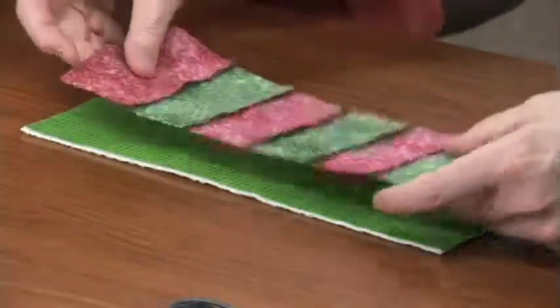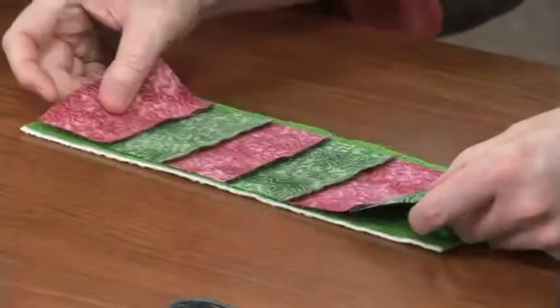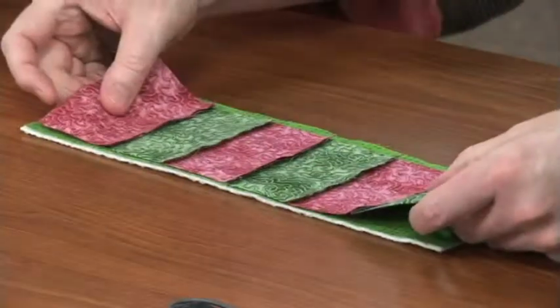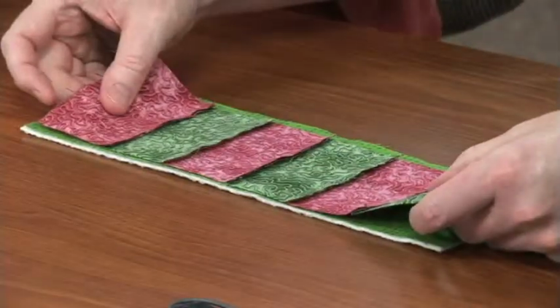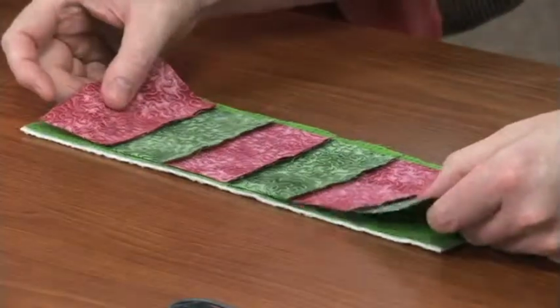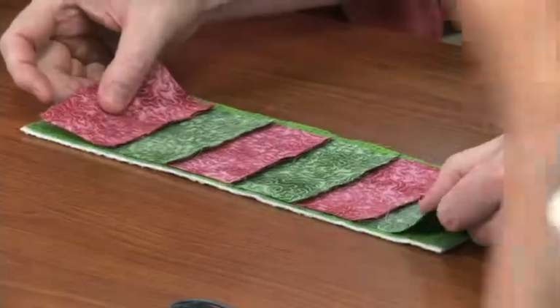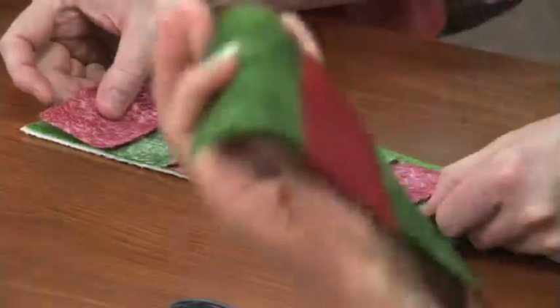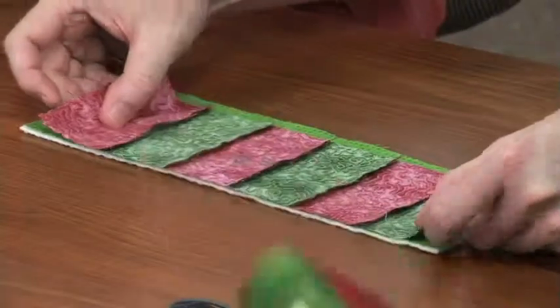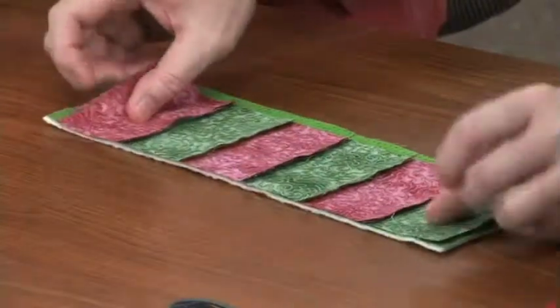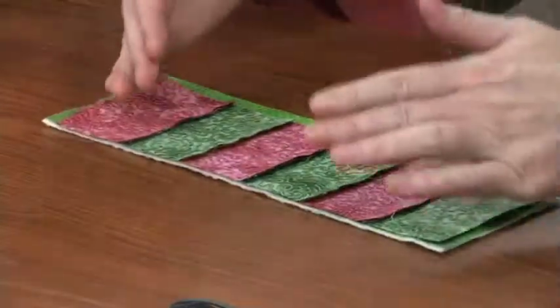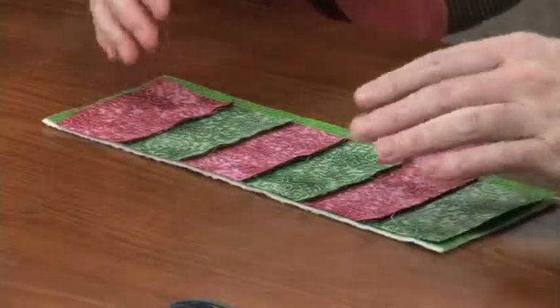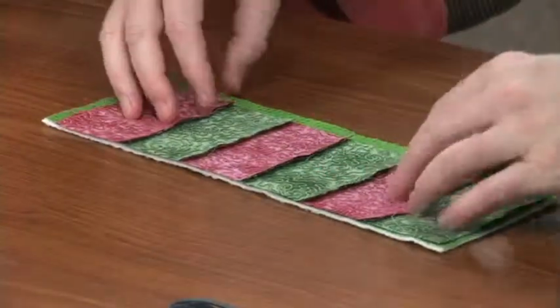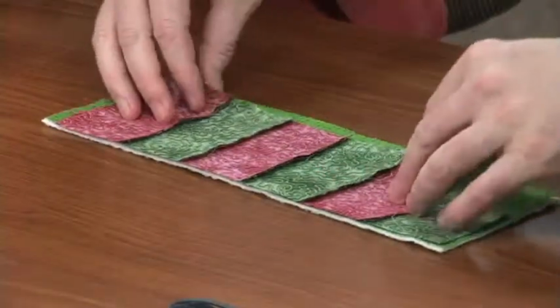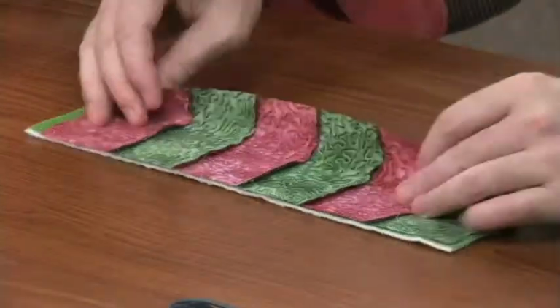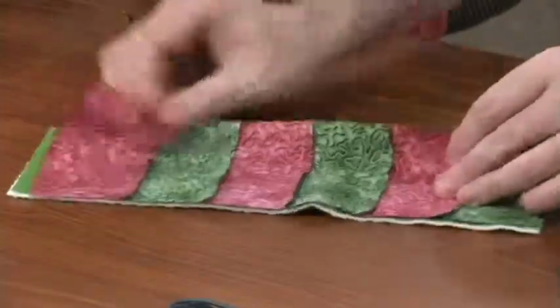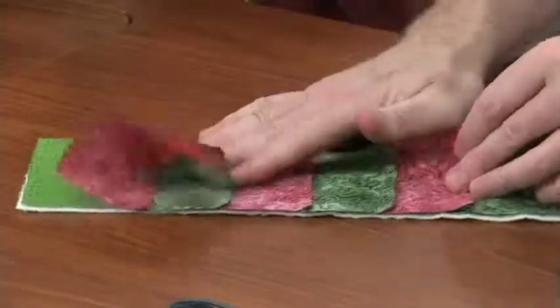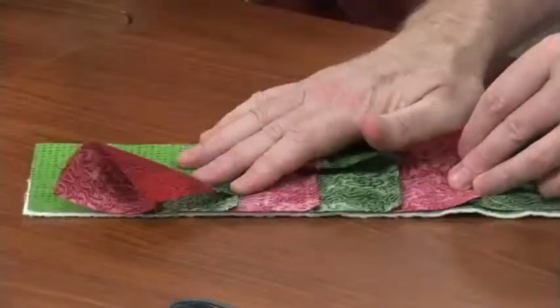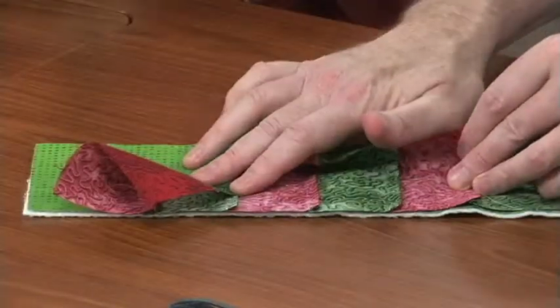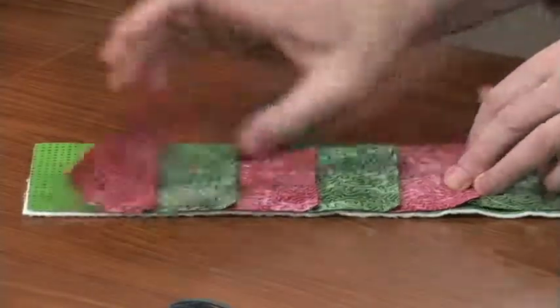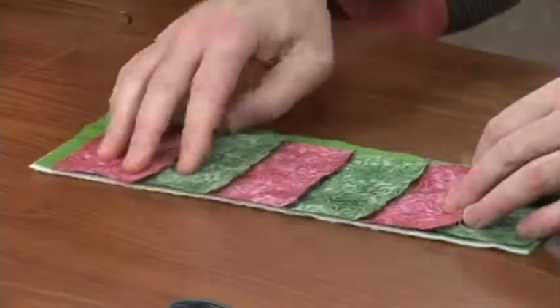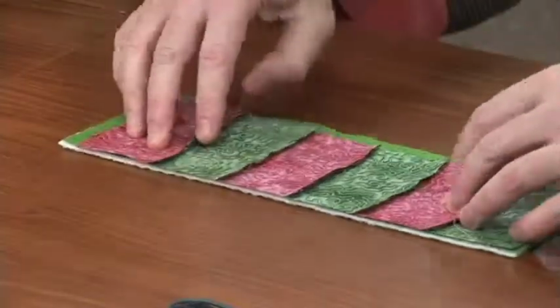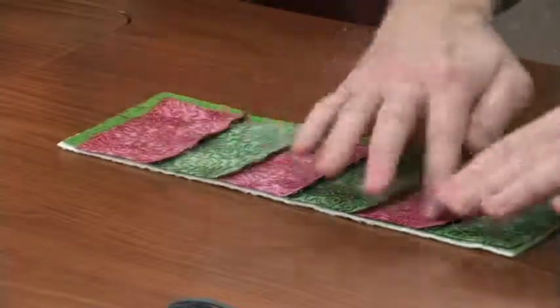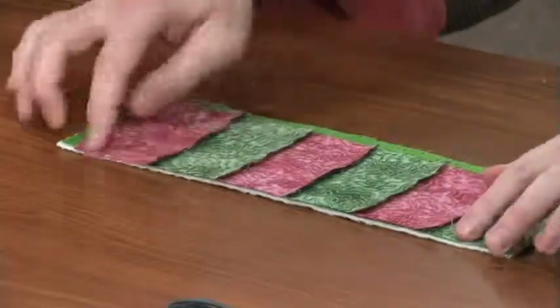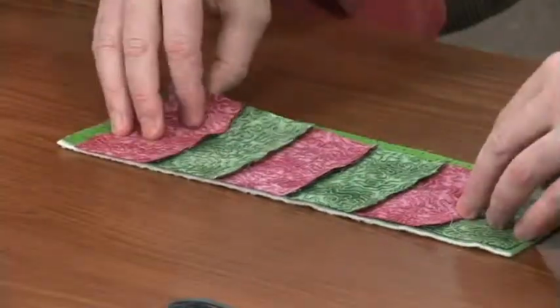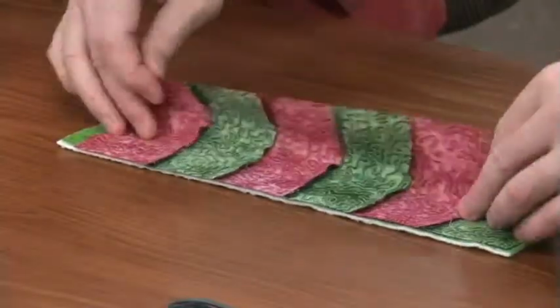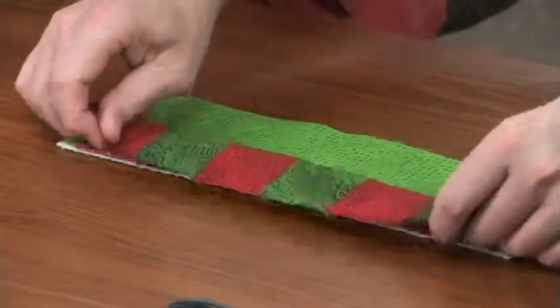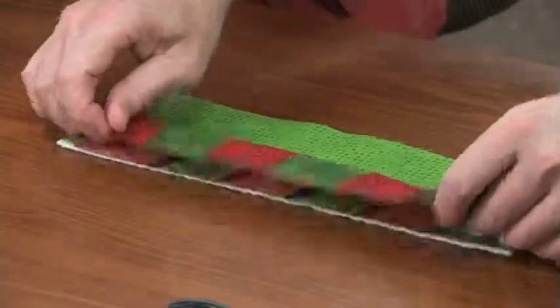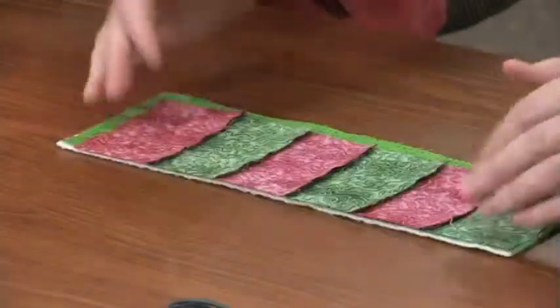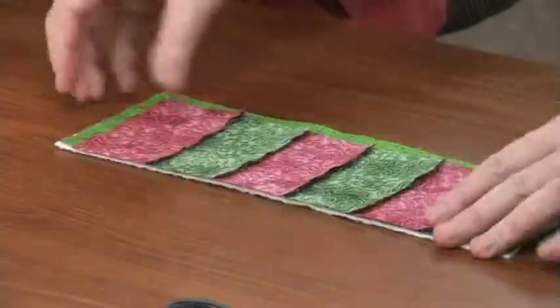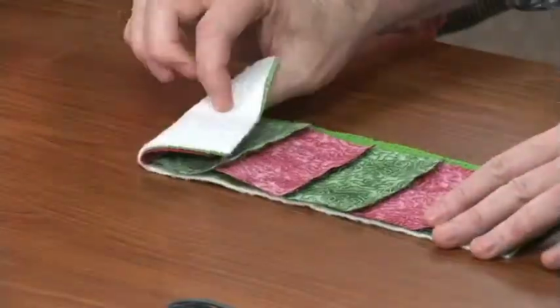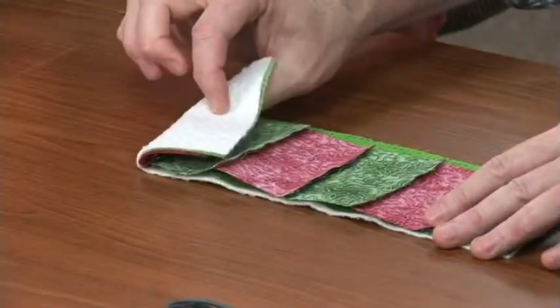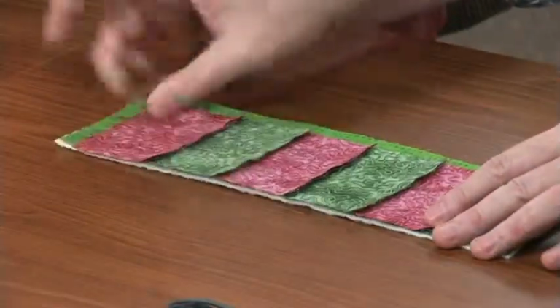Because you want it to be finished on the inside. So, to get it sandwiched, you have to sandwich fabrics right side together, and then we're going to stitch this, and by the time you turn it, the batting will be on the inside.